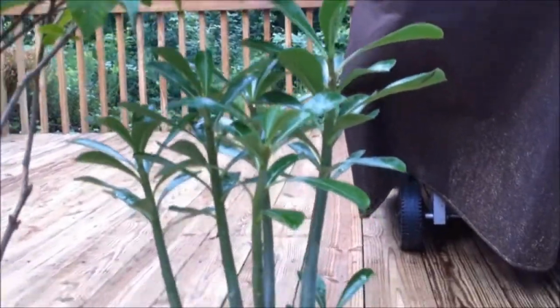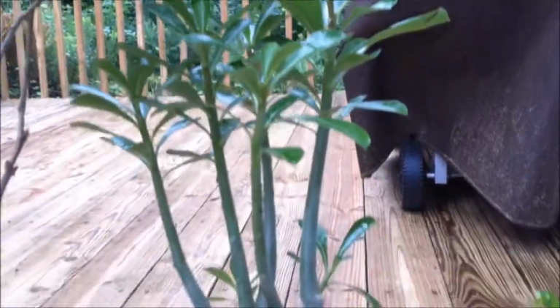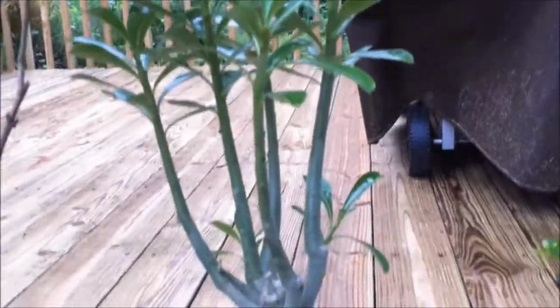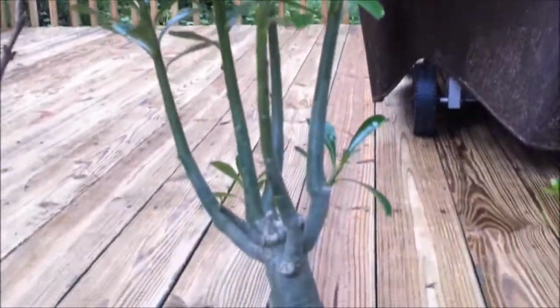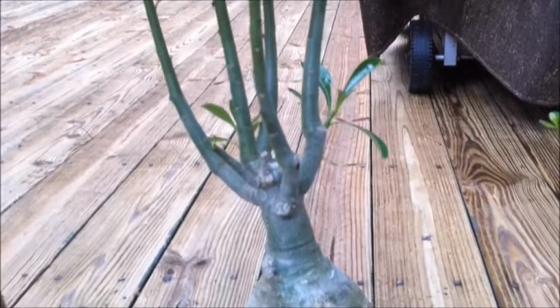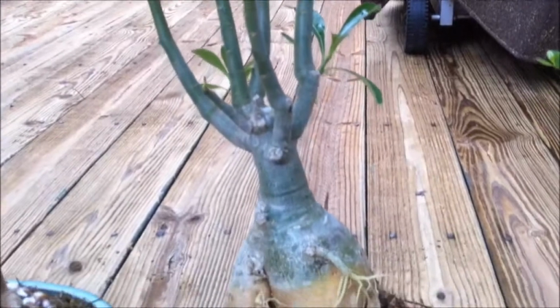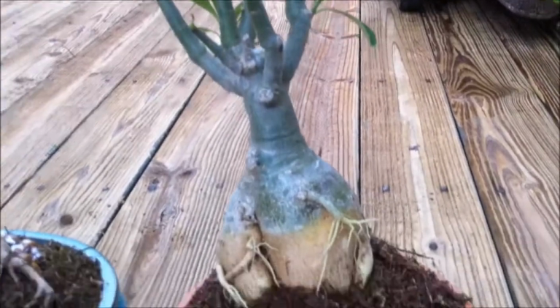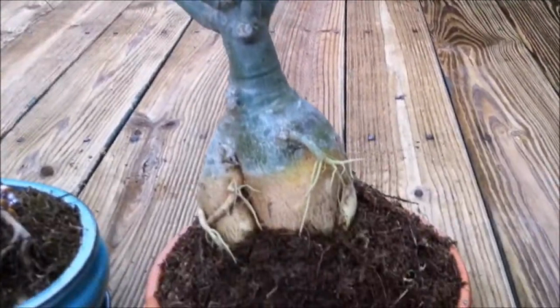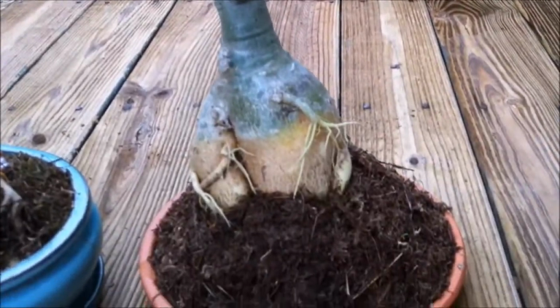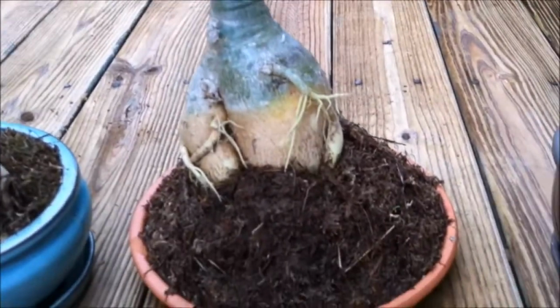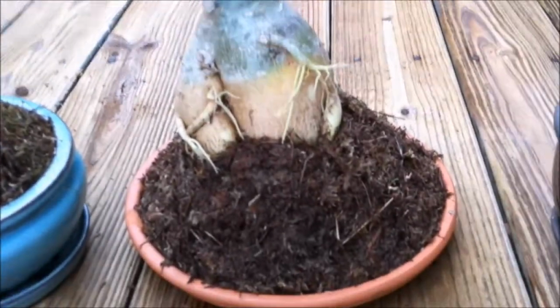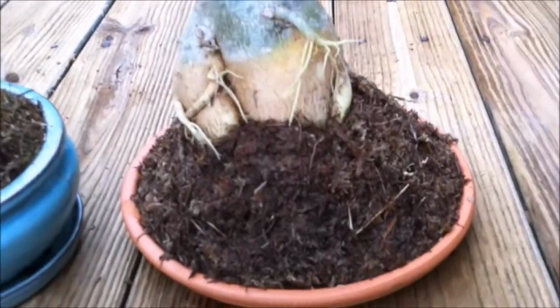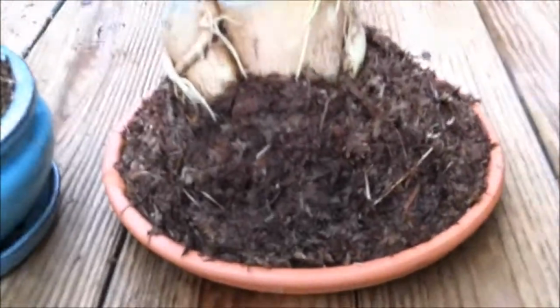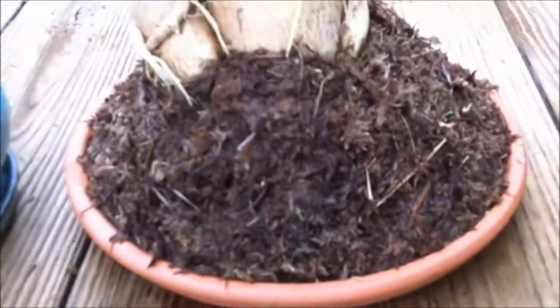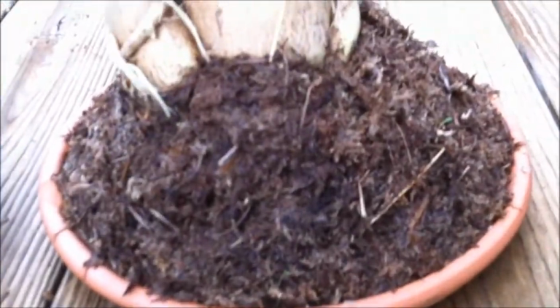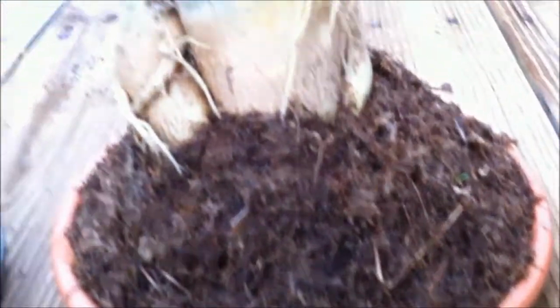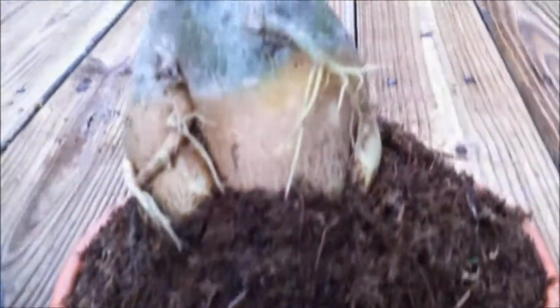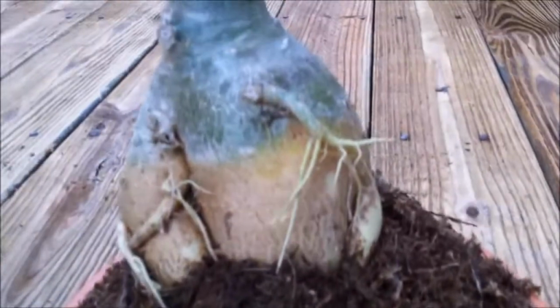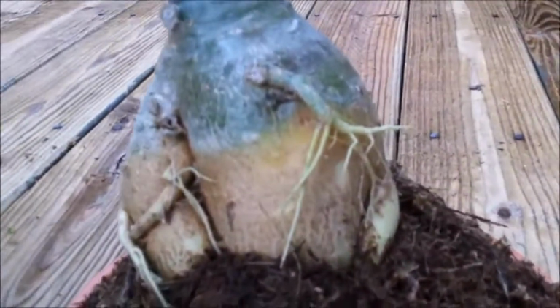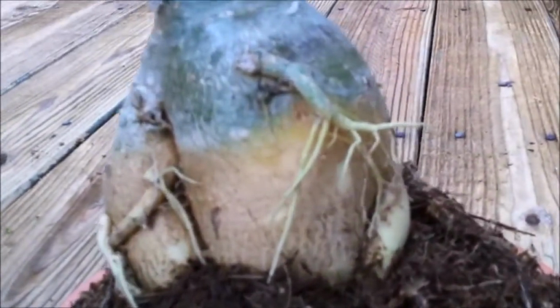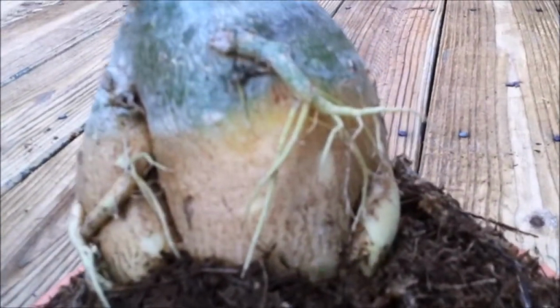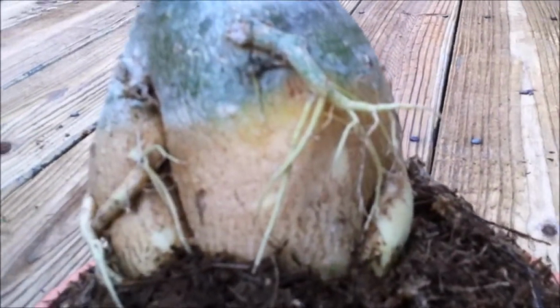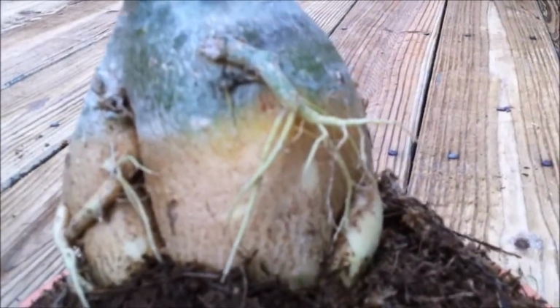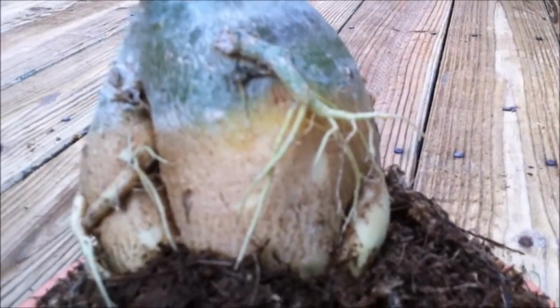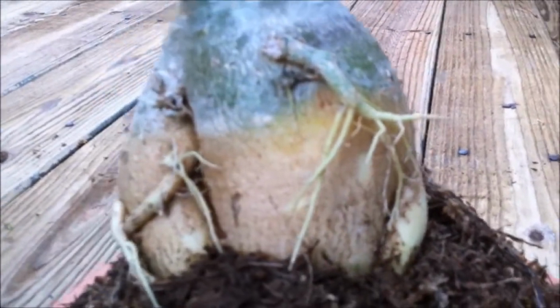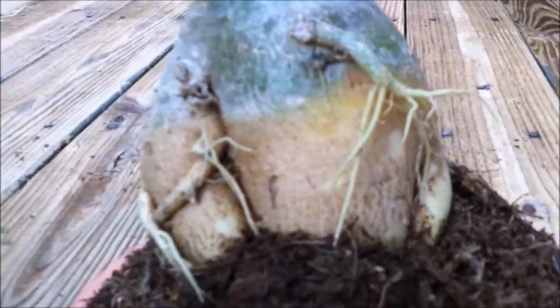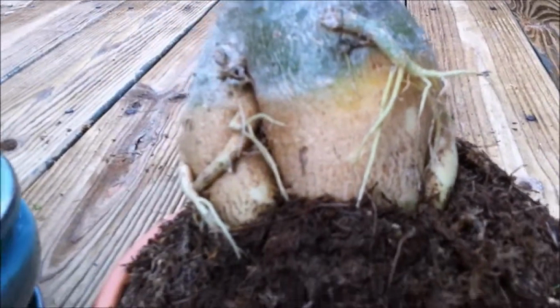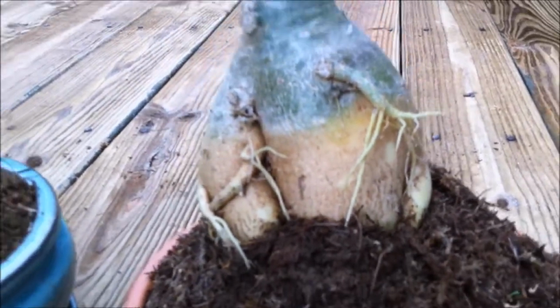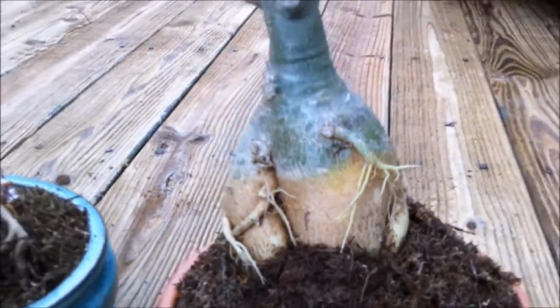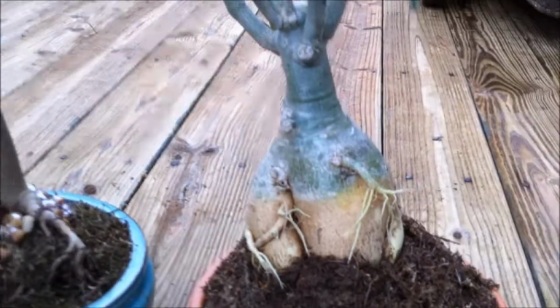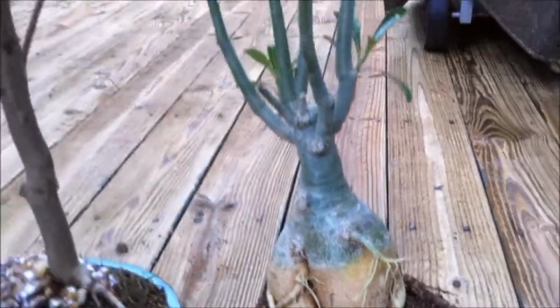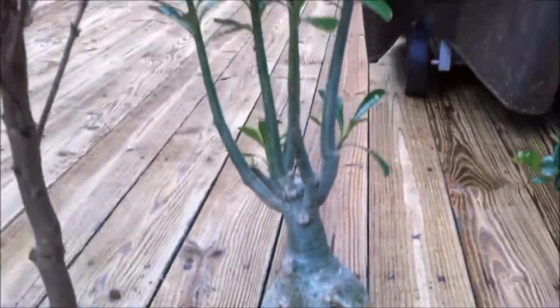The obesum comes from that fat base right there. Got the roots coming down — the adventitious roots kind of going down into the ground. Pretty neat plant.